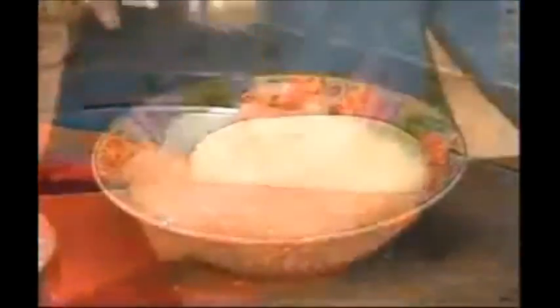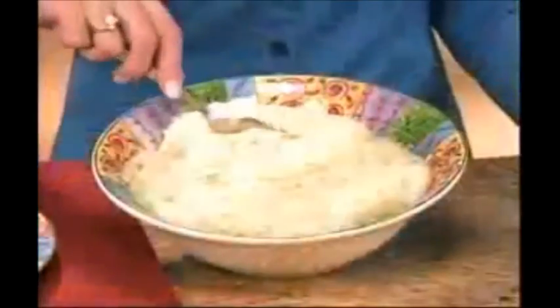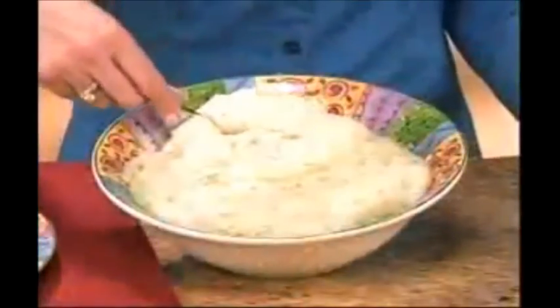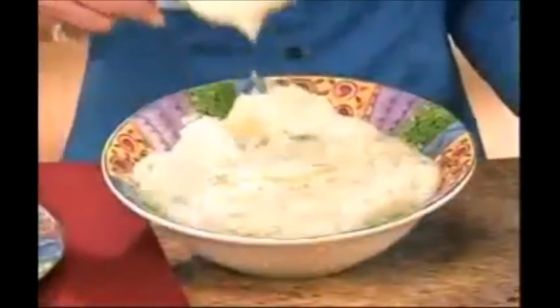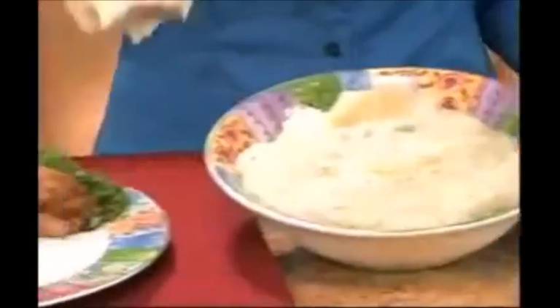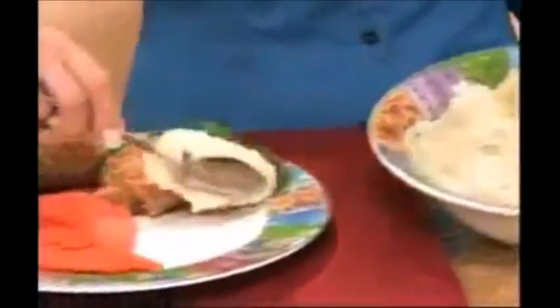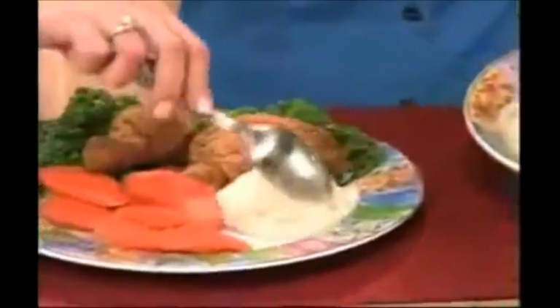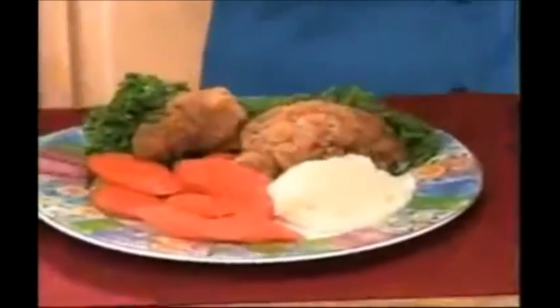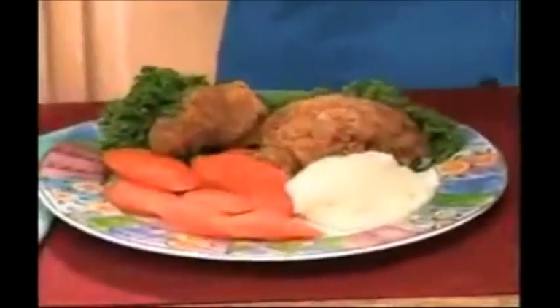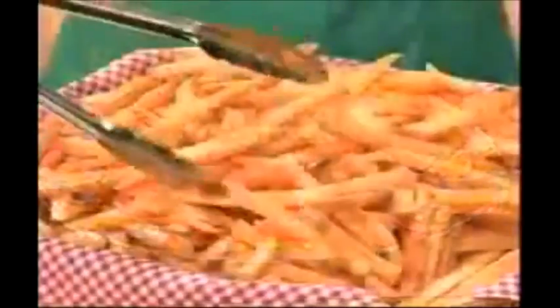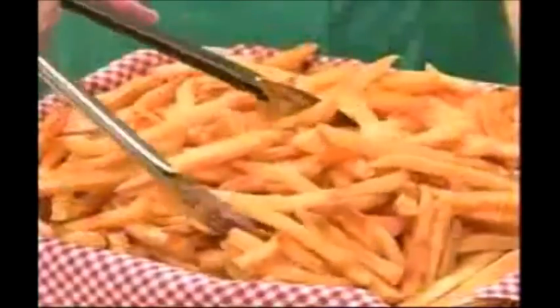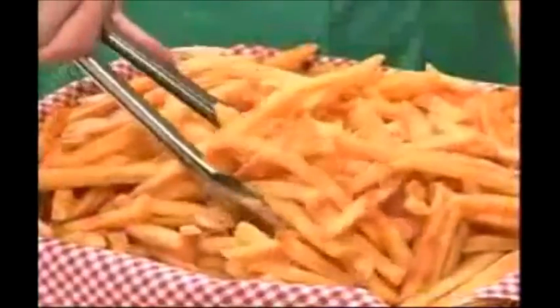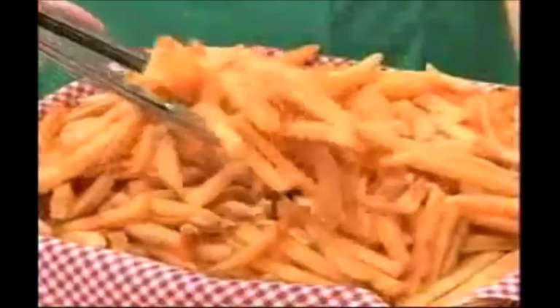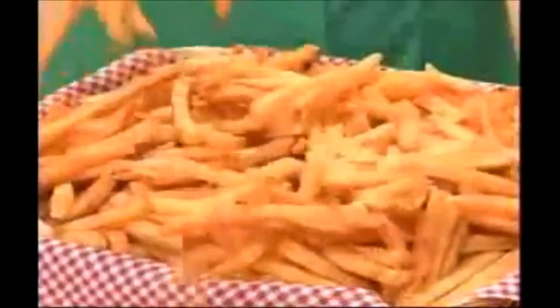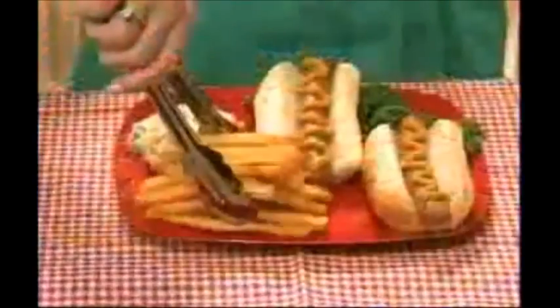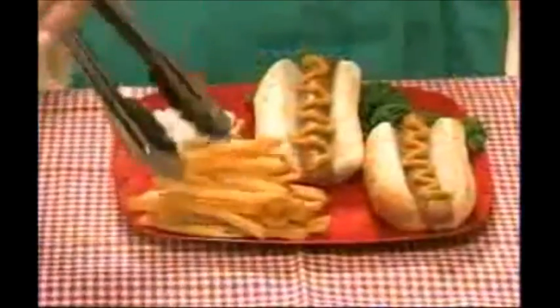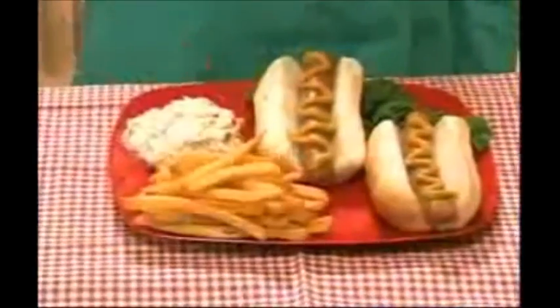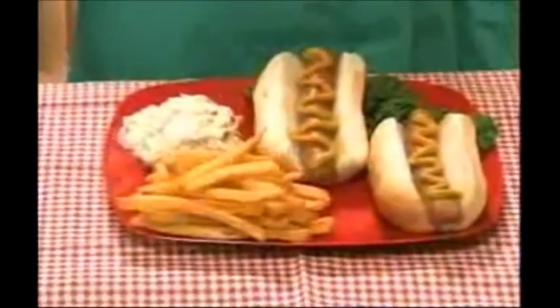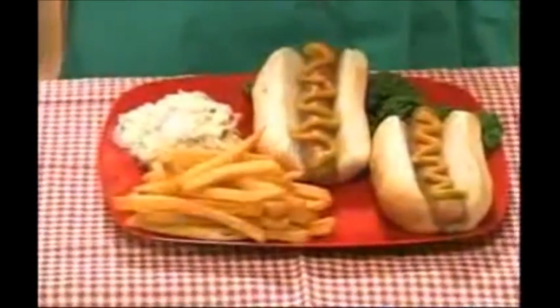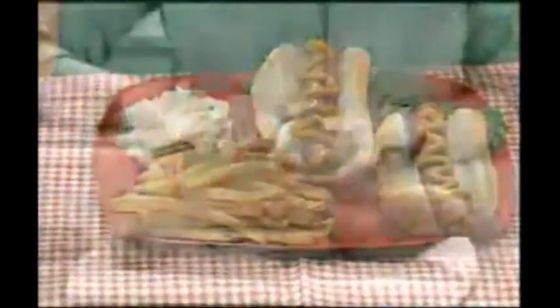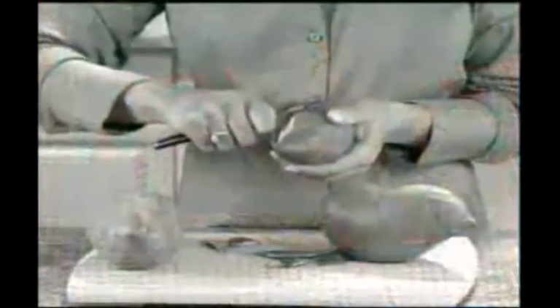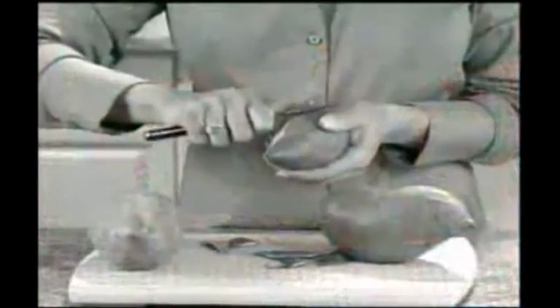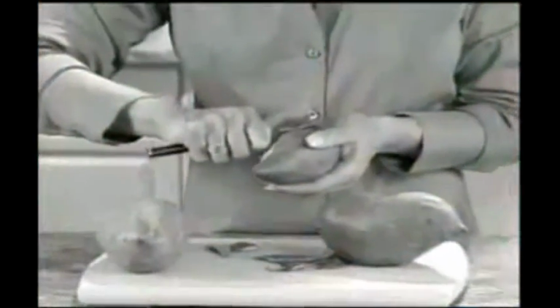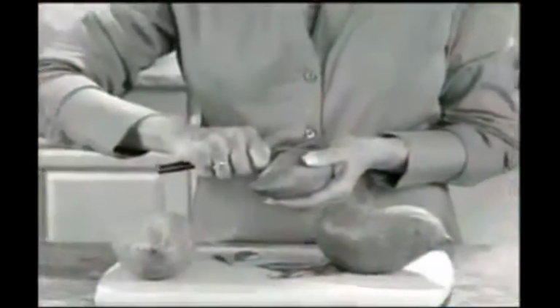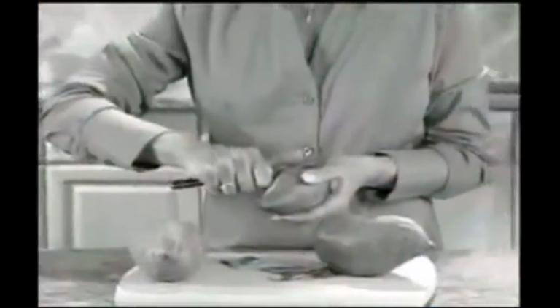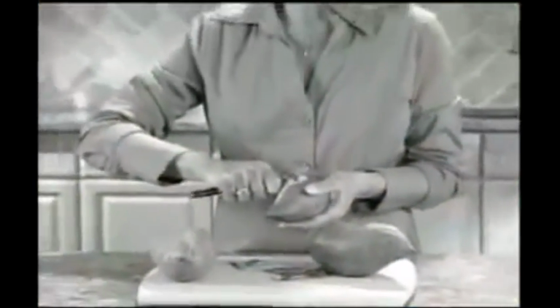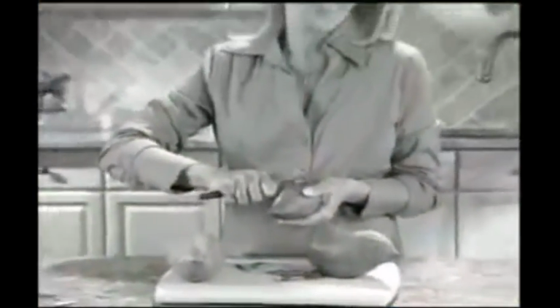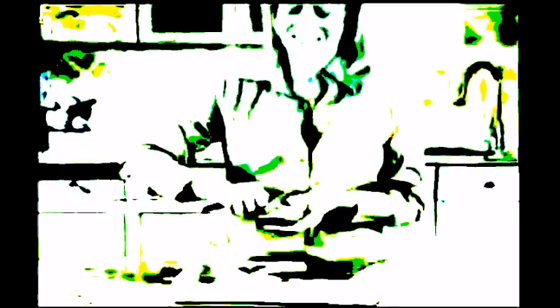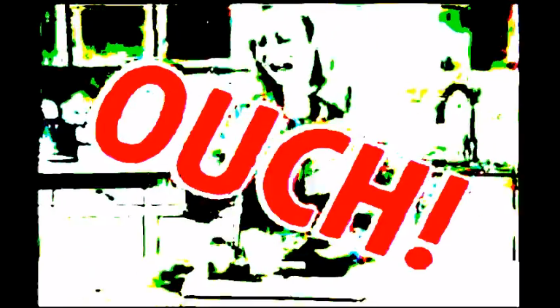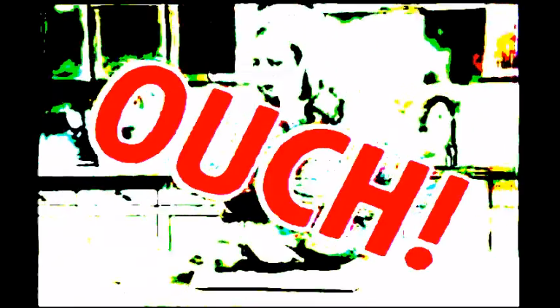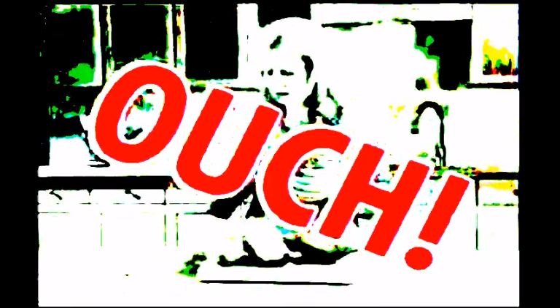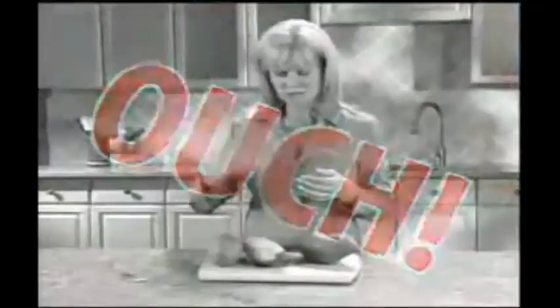Time for mouth-watering taters... potatoes! Boil them, mash them, stick them in a stew — for a second! That hurts!